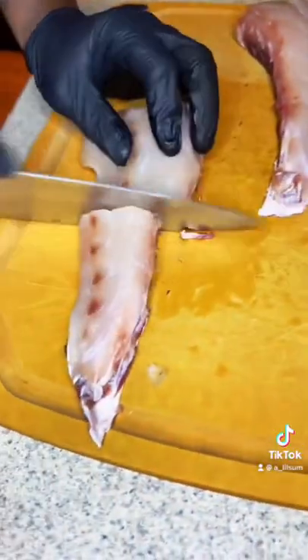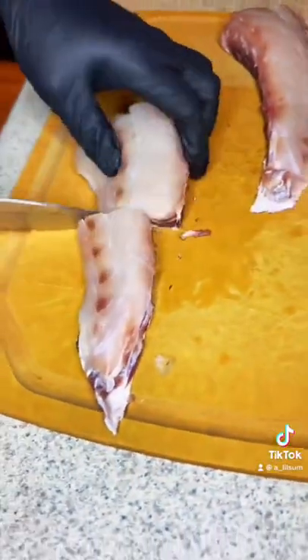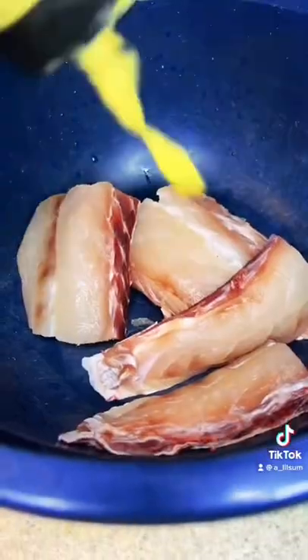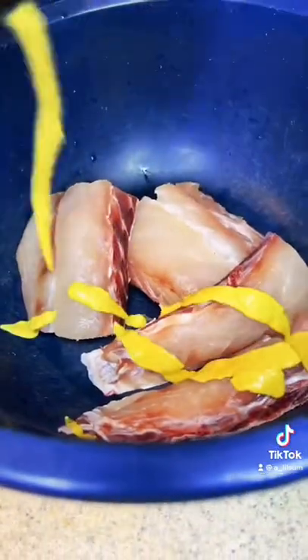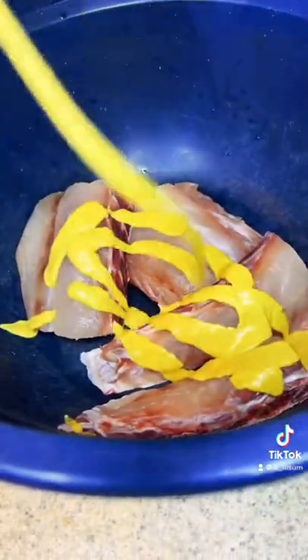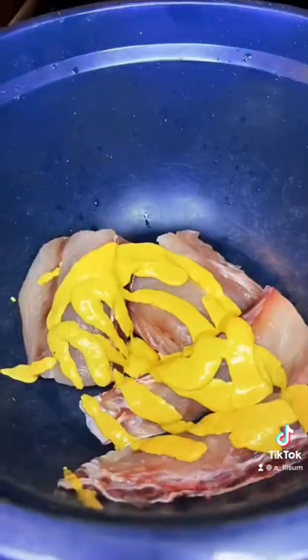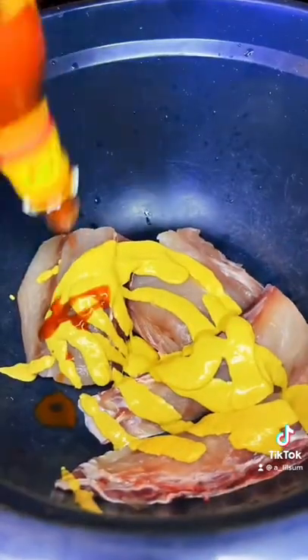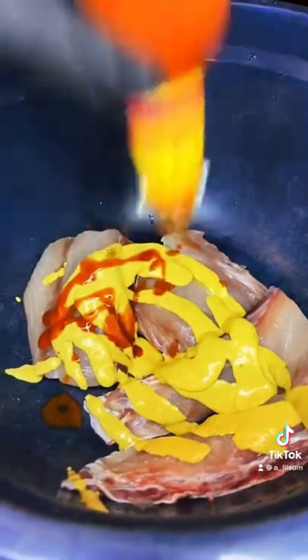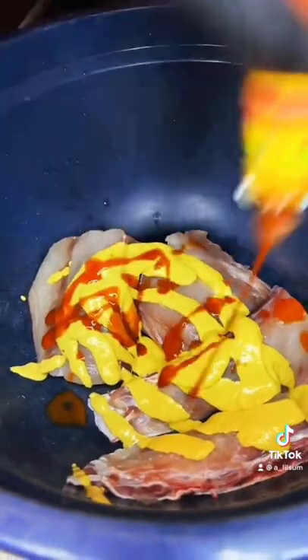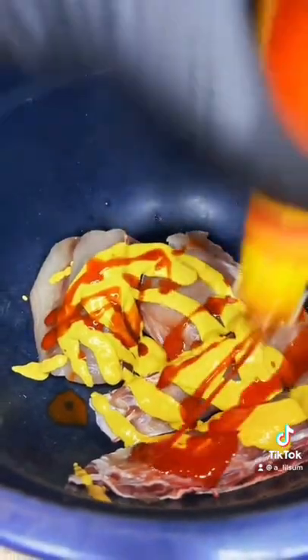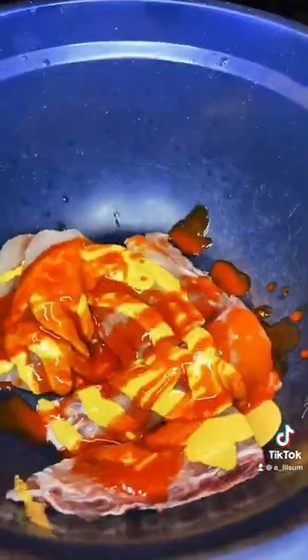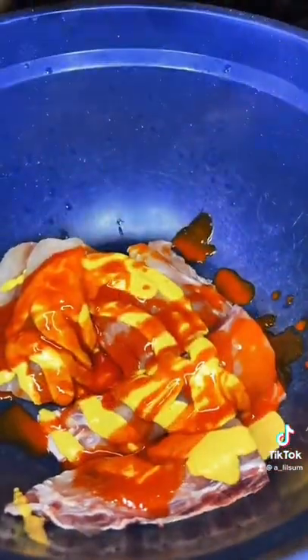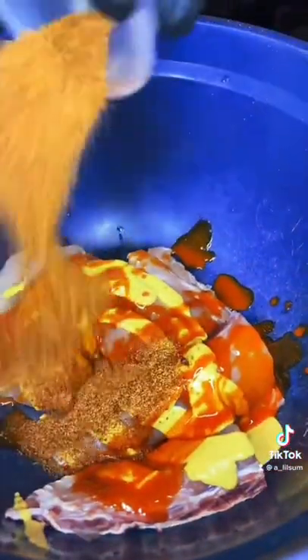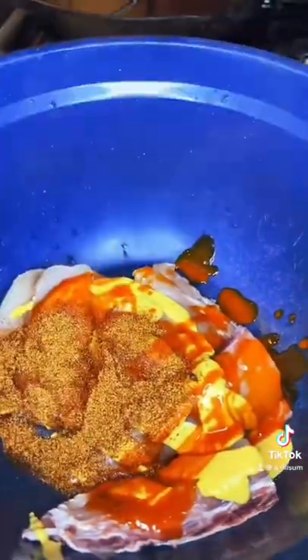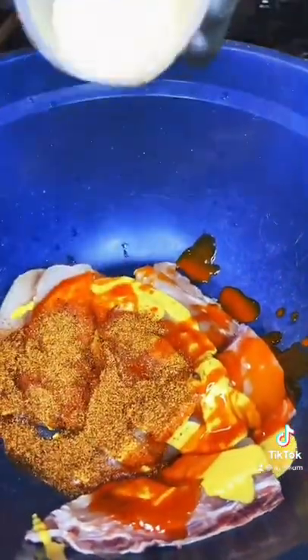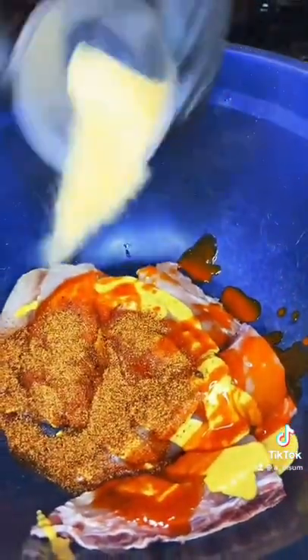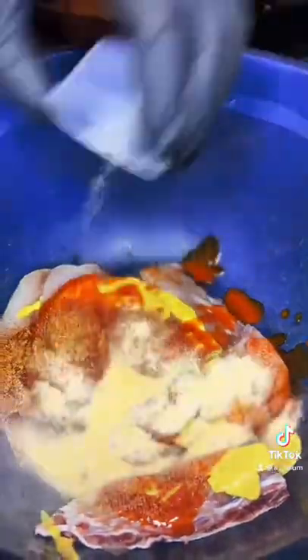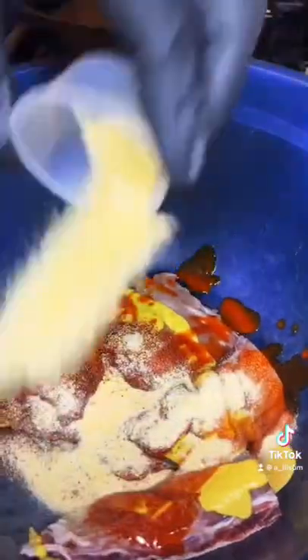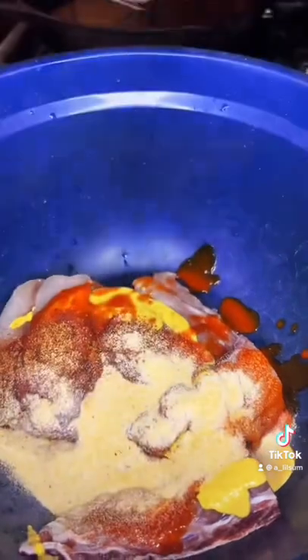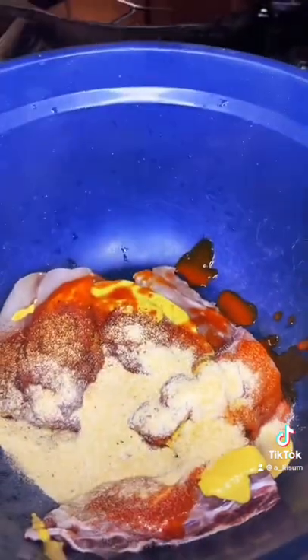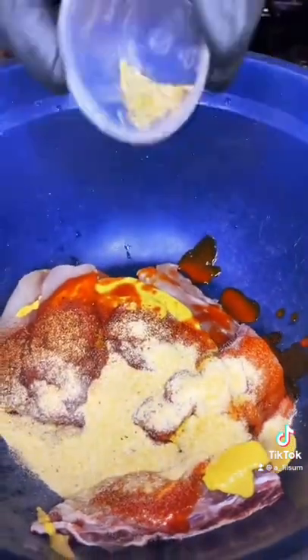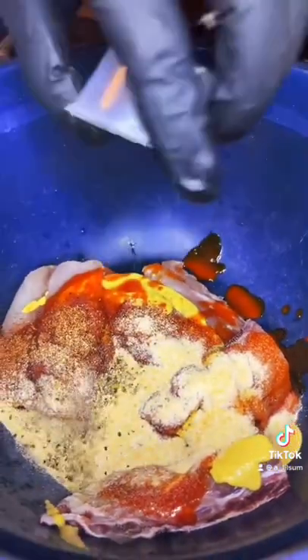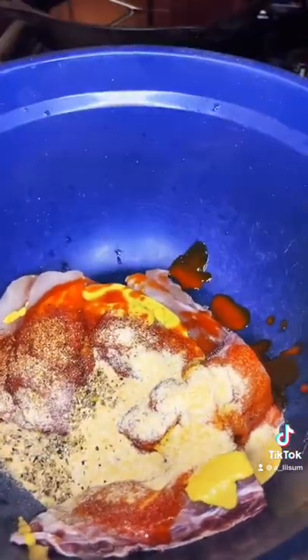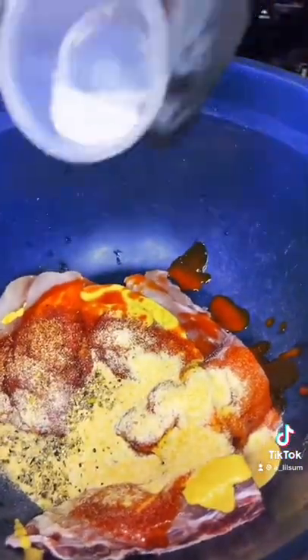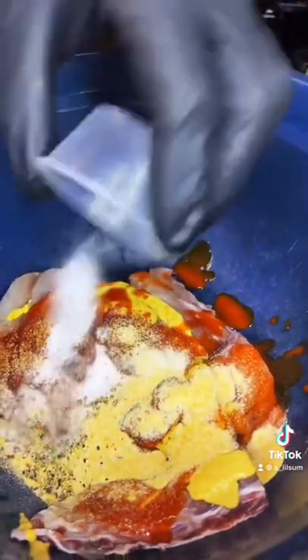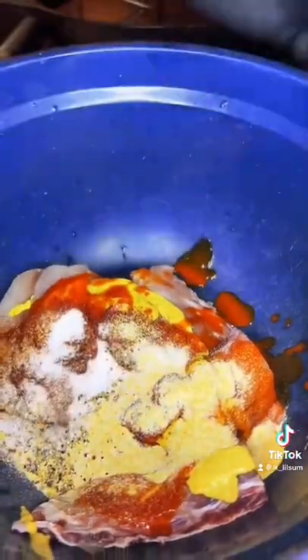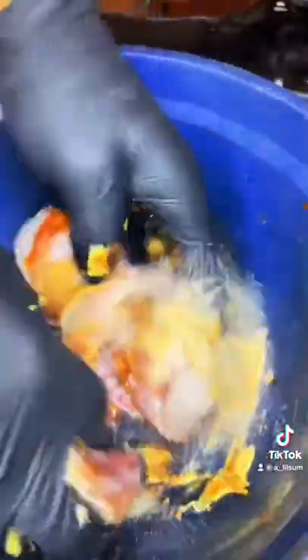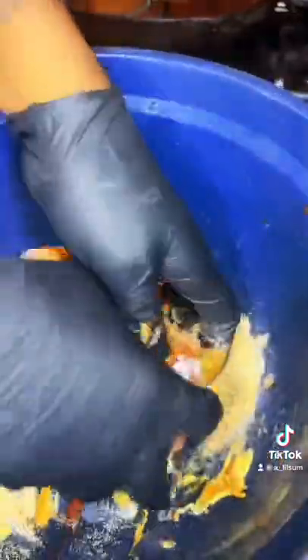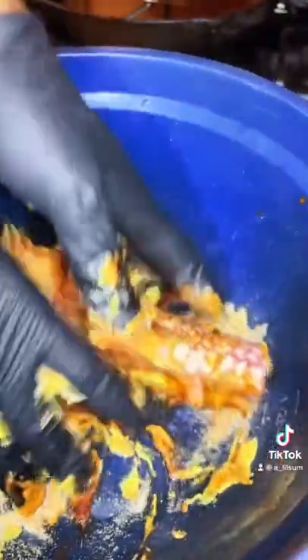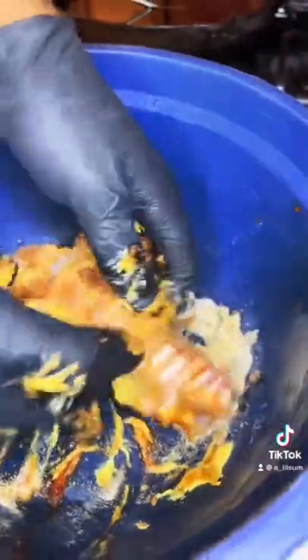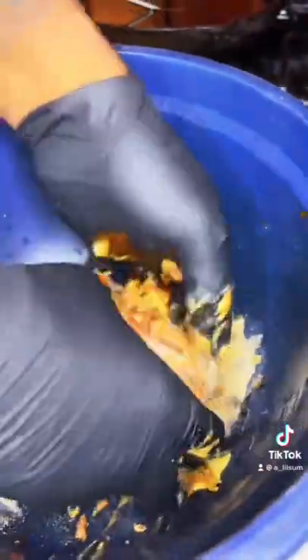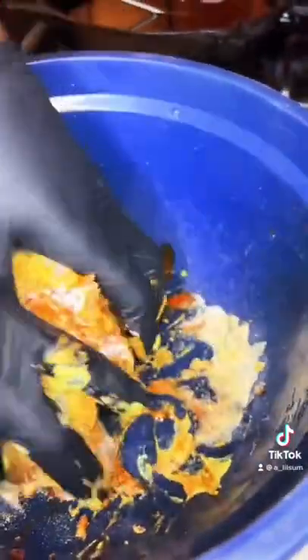First thing we're going to do is we're going to cut our red snapper up, portion it up. Then we're going to add some mustard and some hot sauce for our binder. Then we're coming with our everglazed fish and chicken, some garlic powder, some onion powder, some pepper, and some salt, and we're going to go ahead and give that a mix.